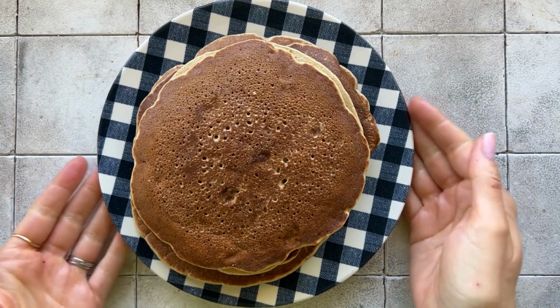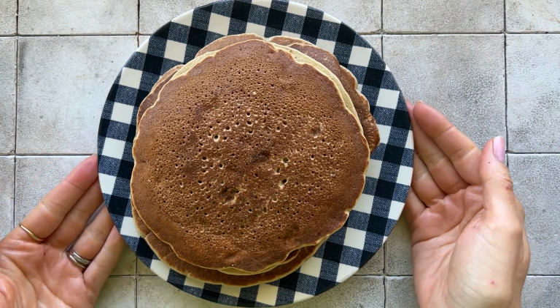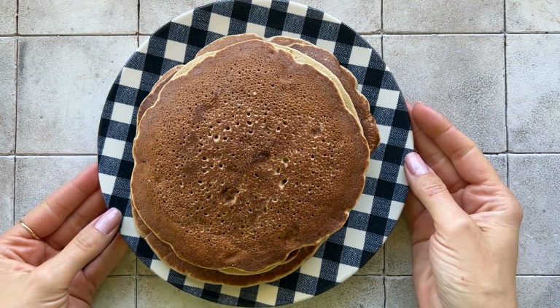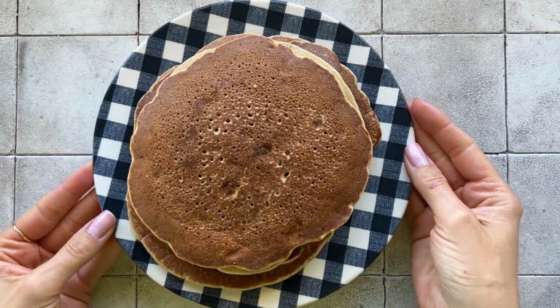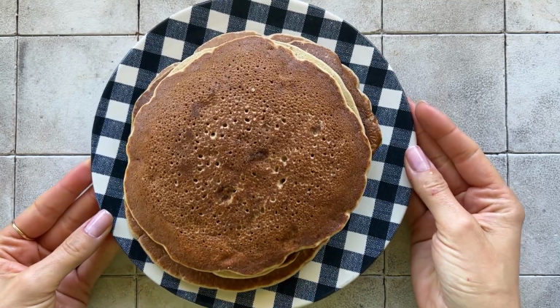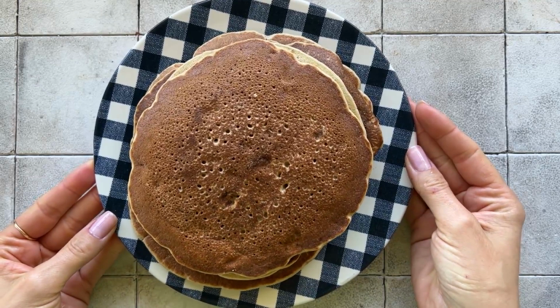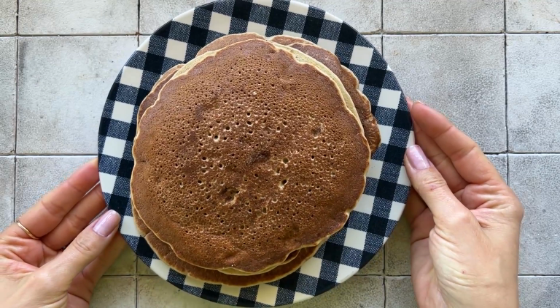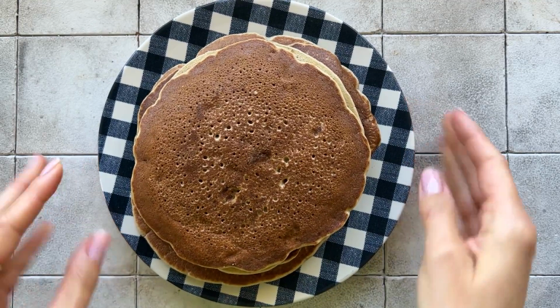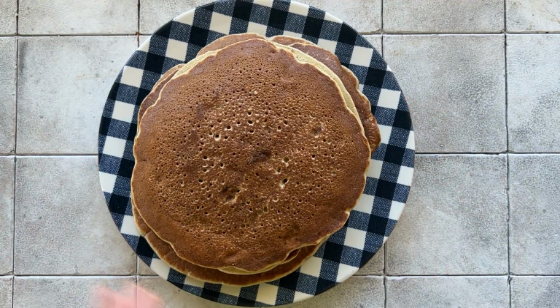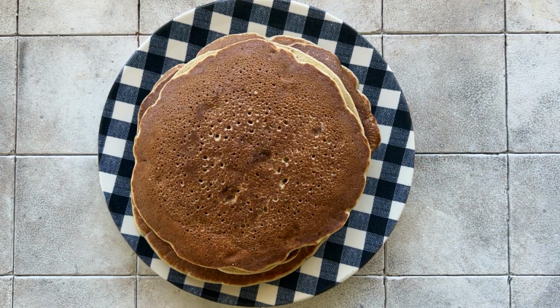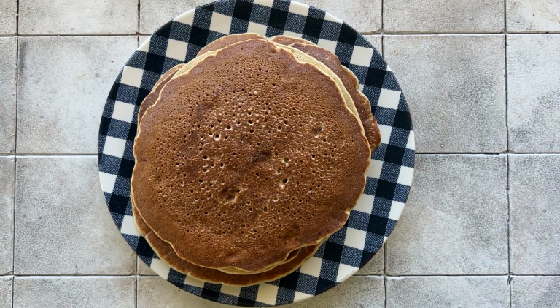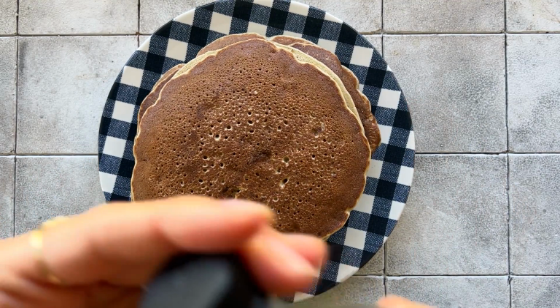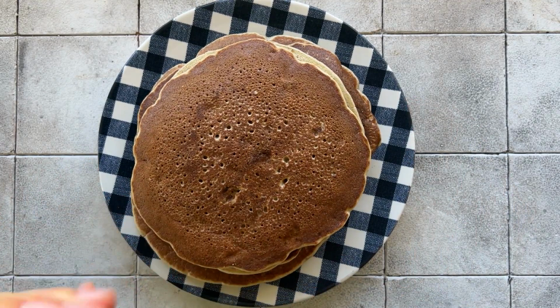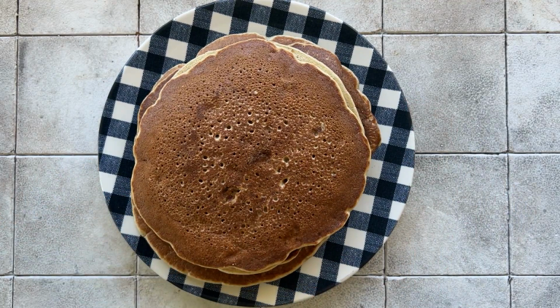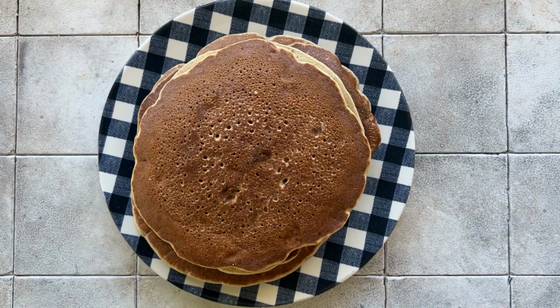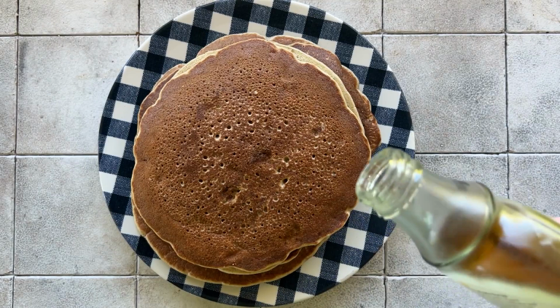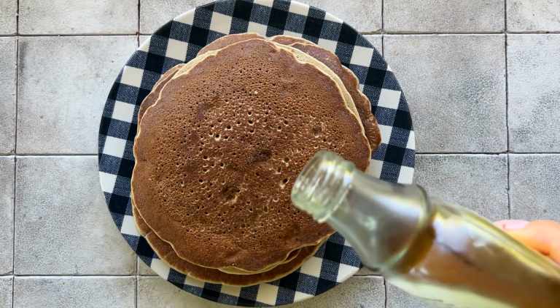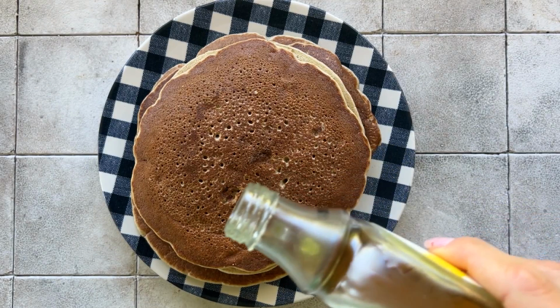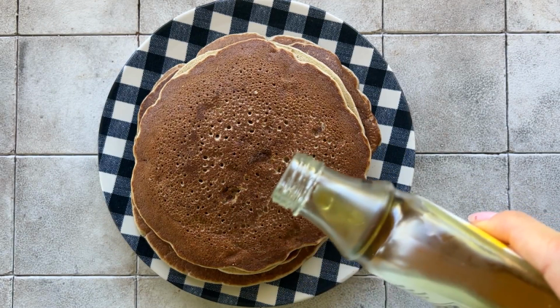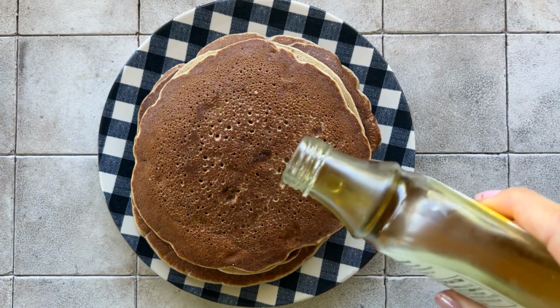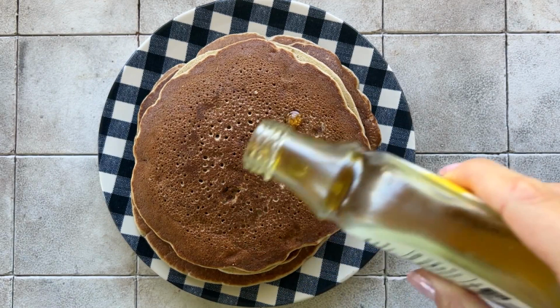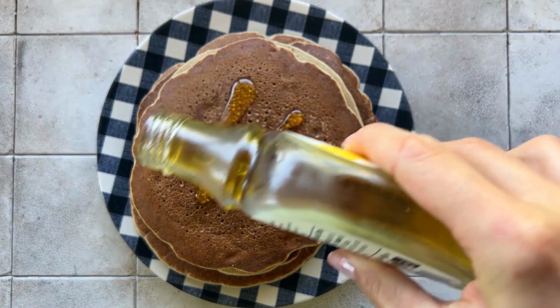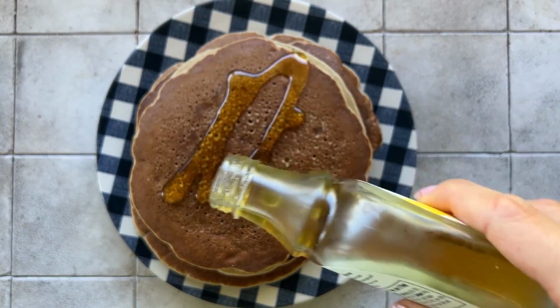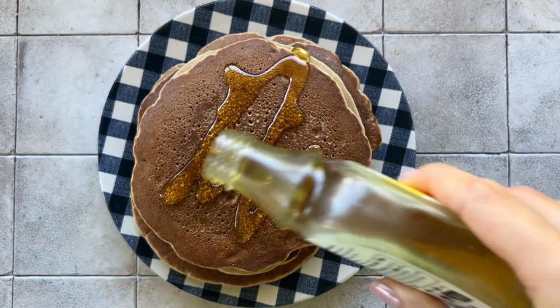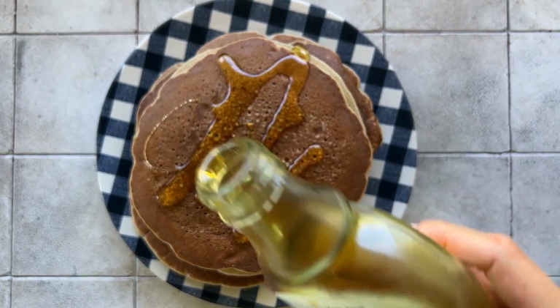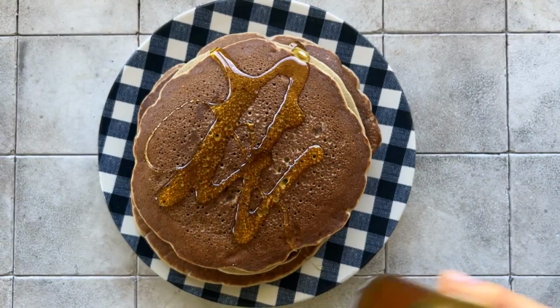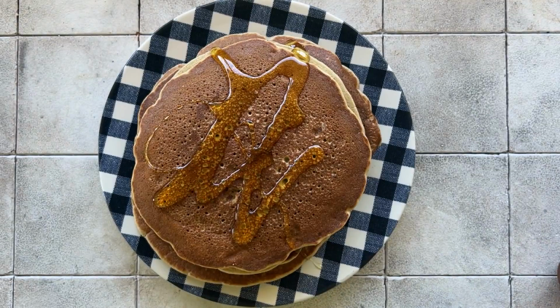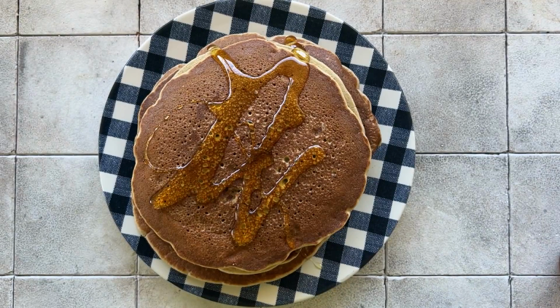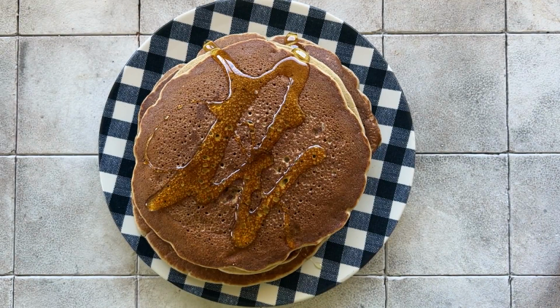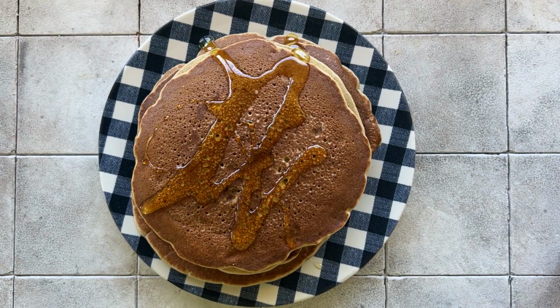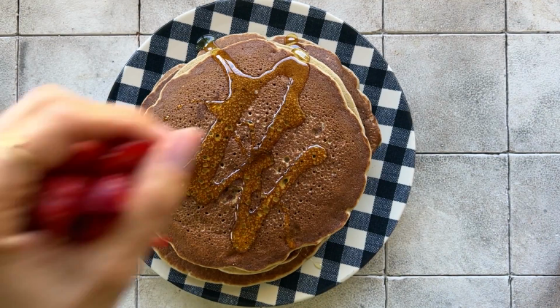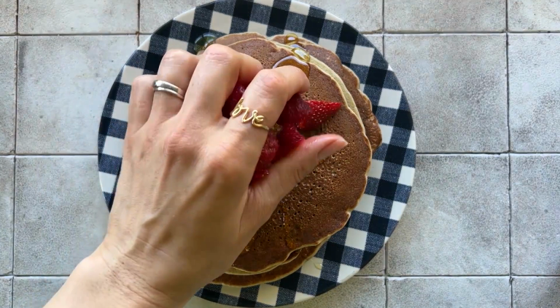Okay, these are my pancakes. I cannot make all of them the same size even to save my life, so I eat mine with some maple syrup on top and some strawberries.